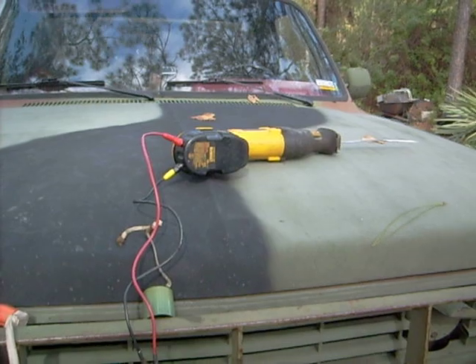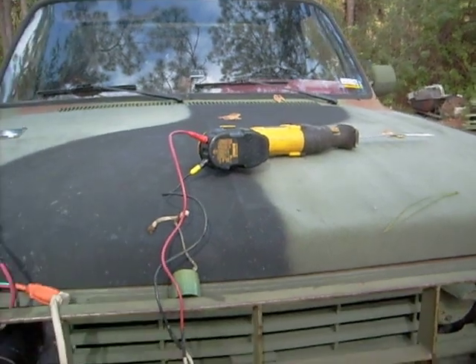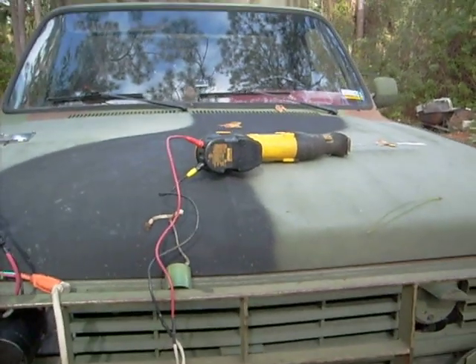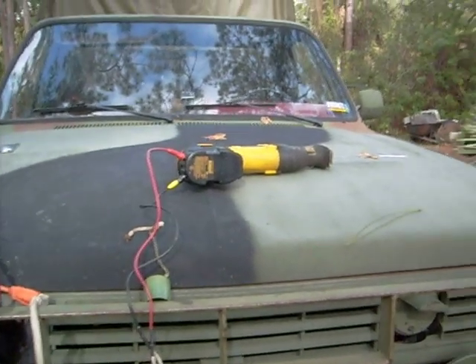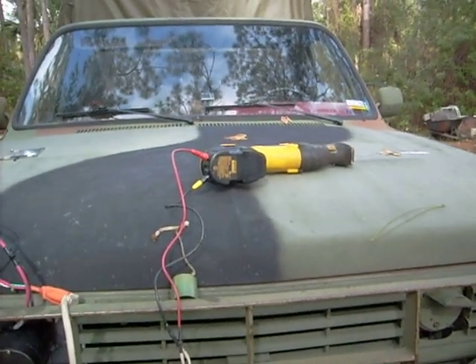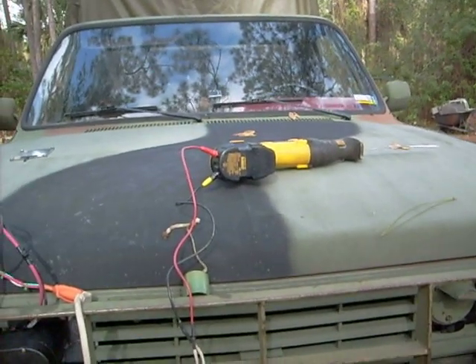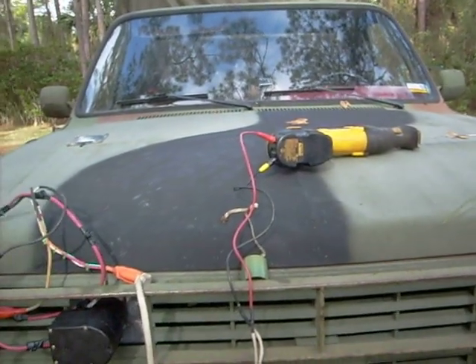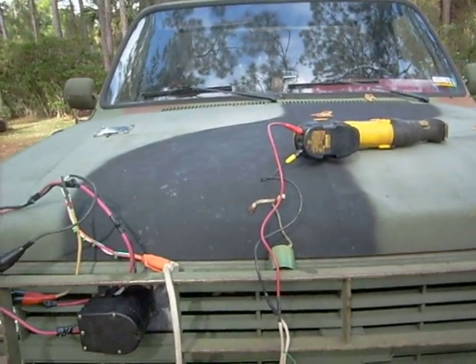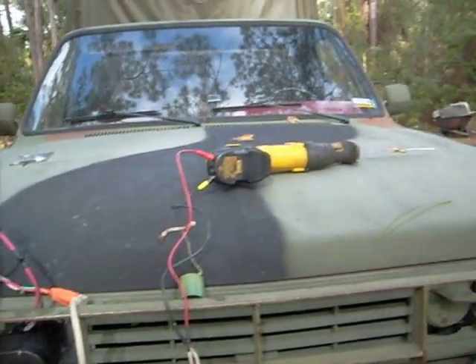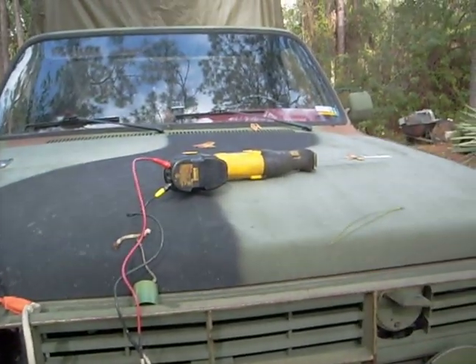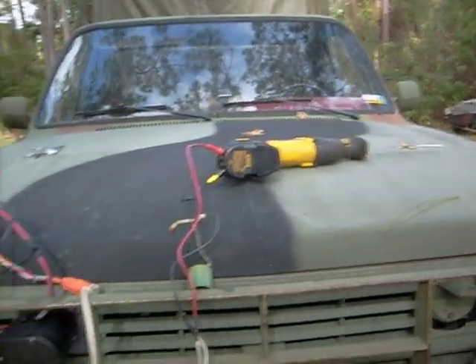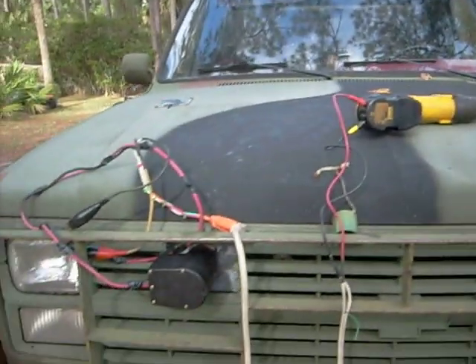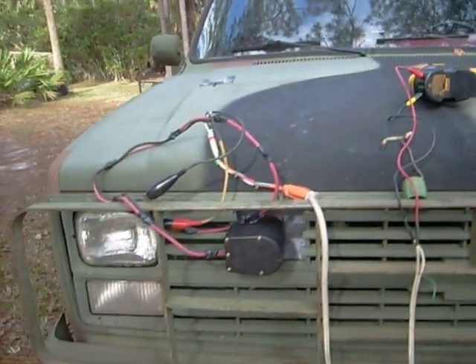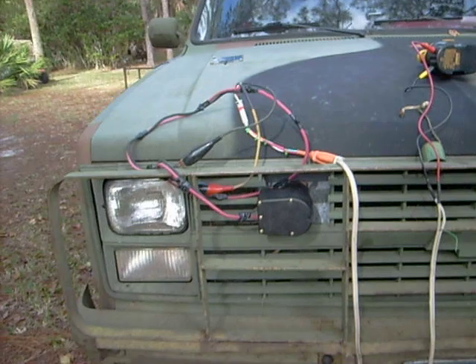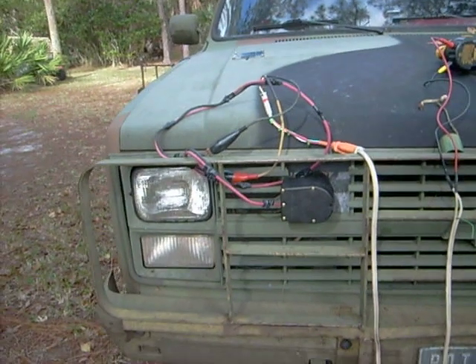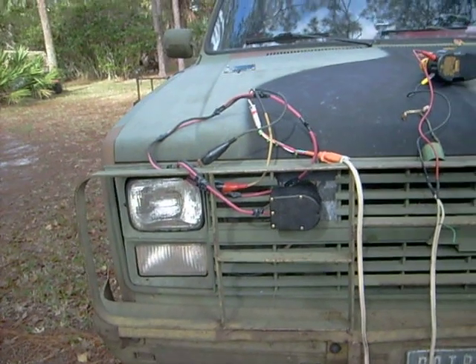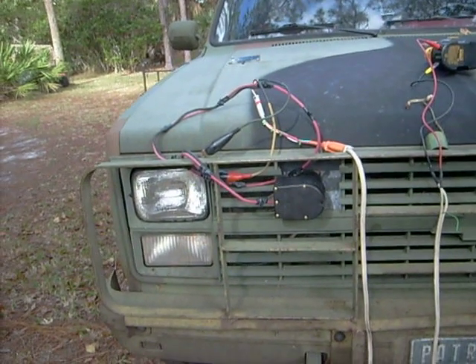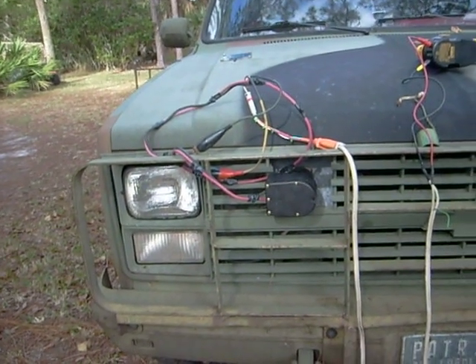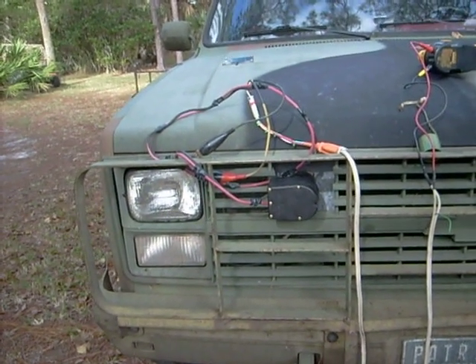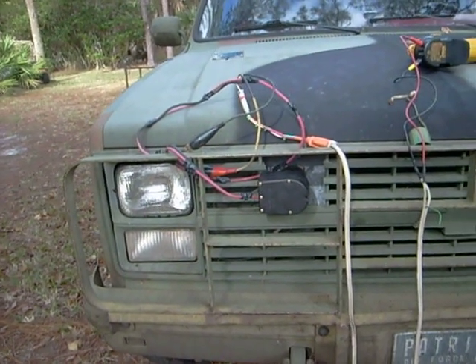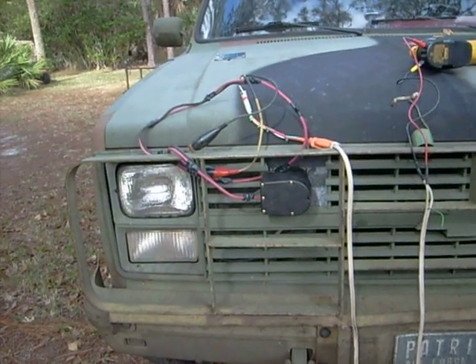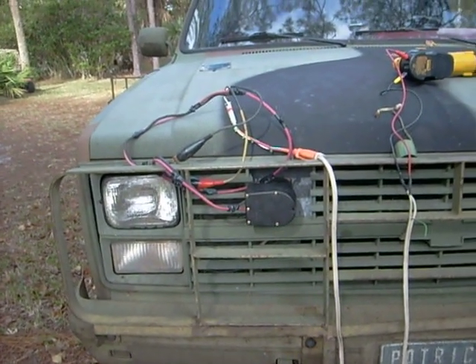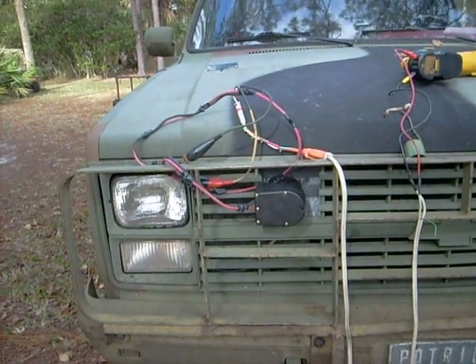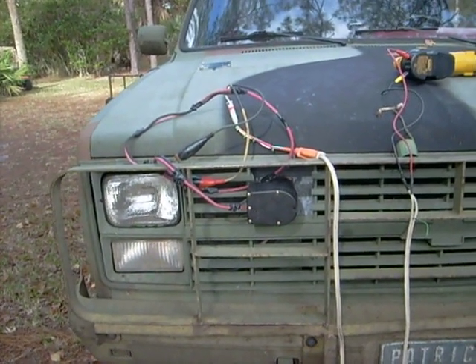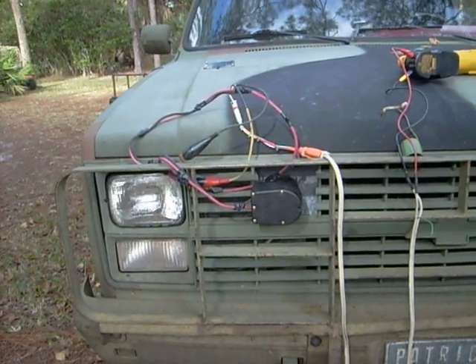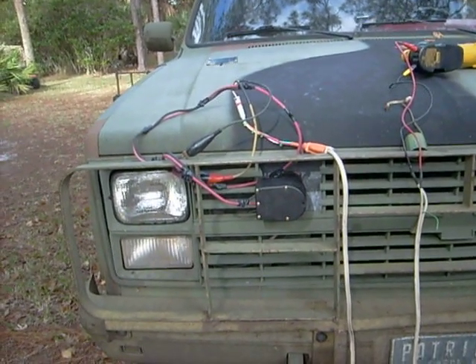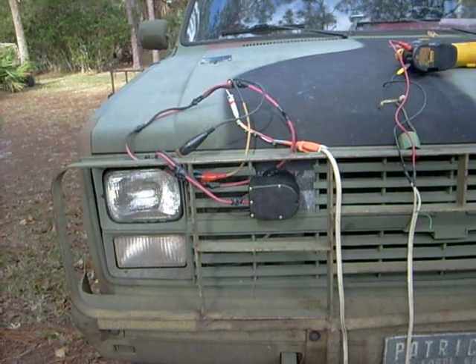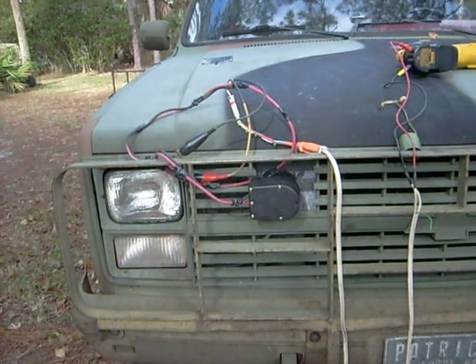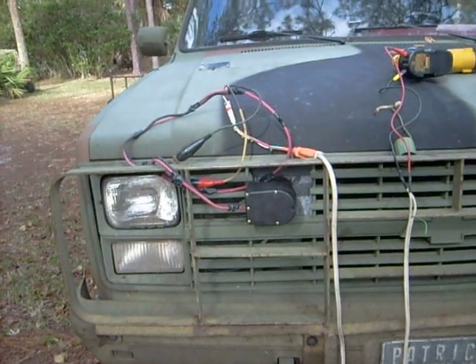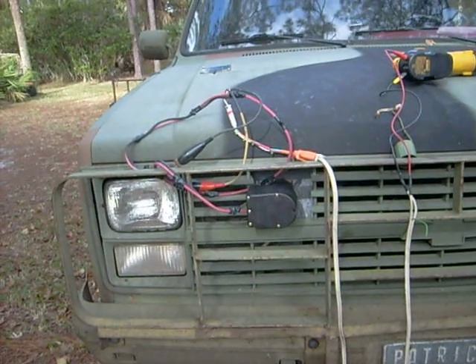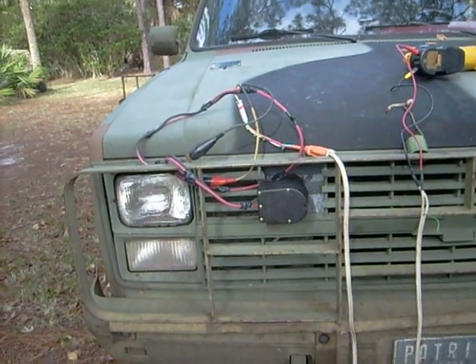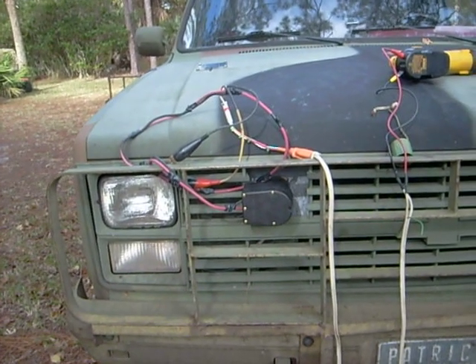I cut up a K5 Blazer frame the other day using this. Absolutely no fade when it comes to using the batteries. I even cranked up the truck, which at that time would be putting out a little bit more than 24 volts, and I had no trouble at all. Cut right through that frame like butter.